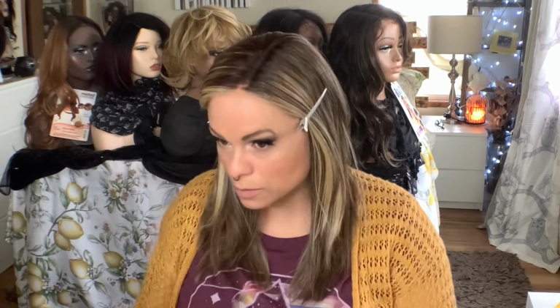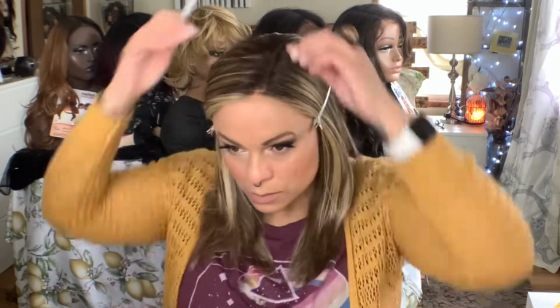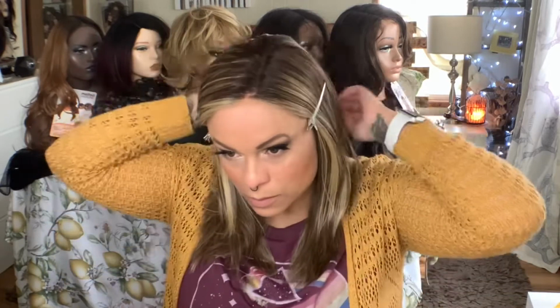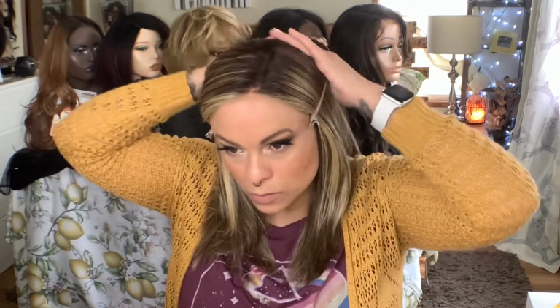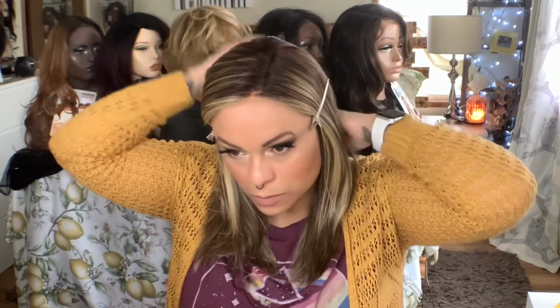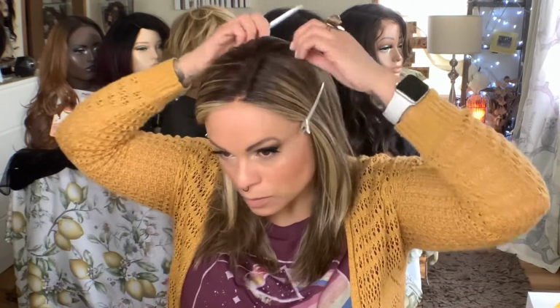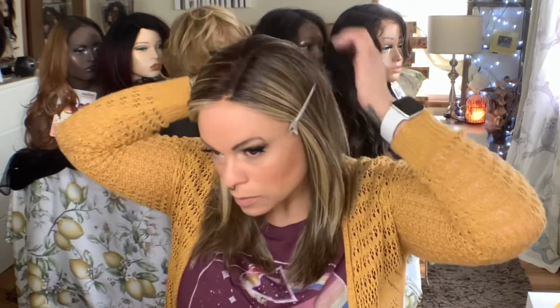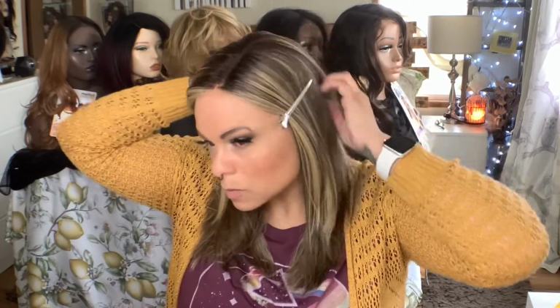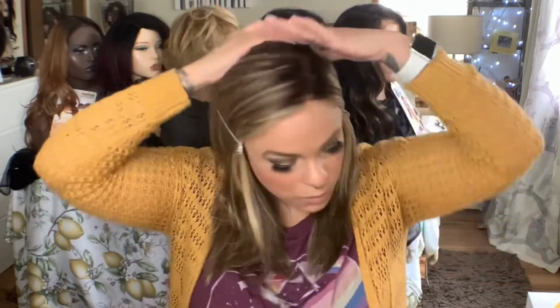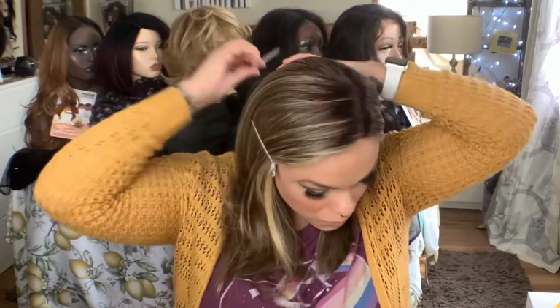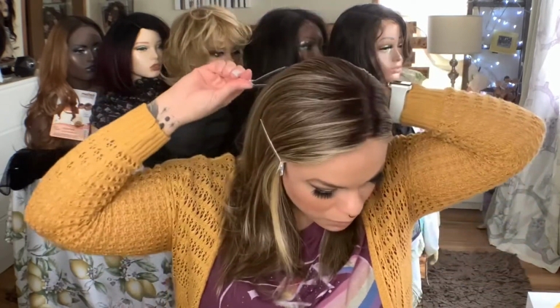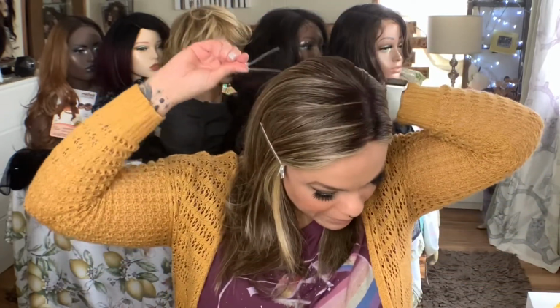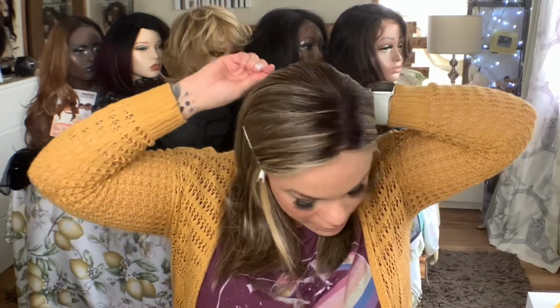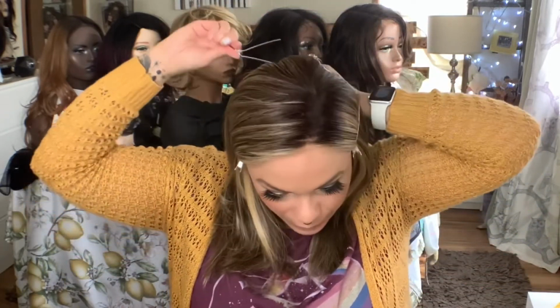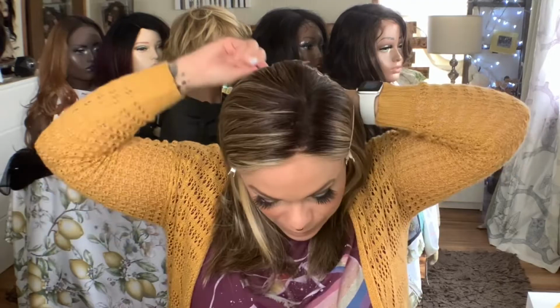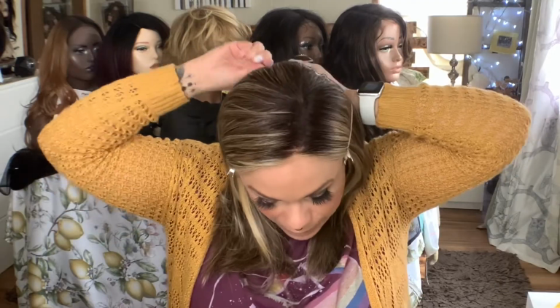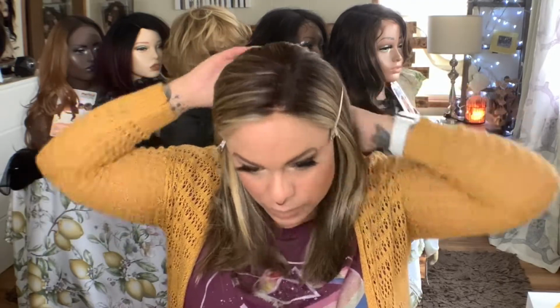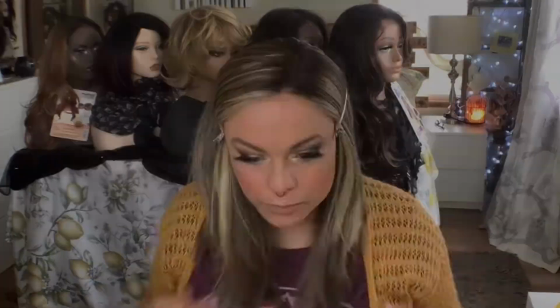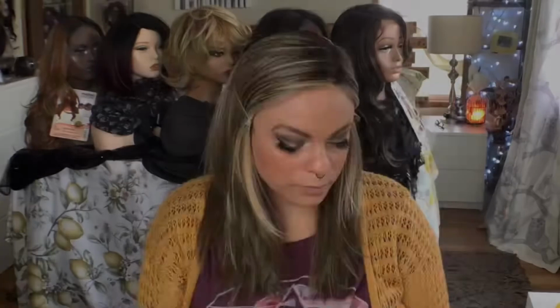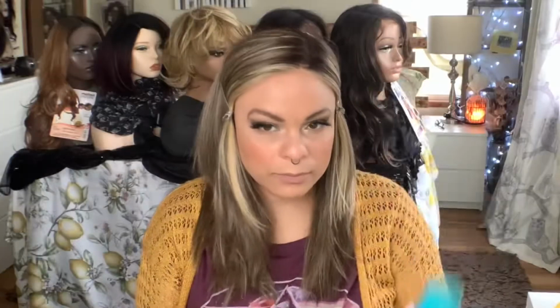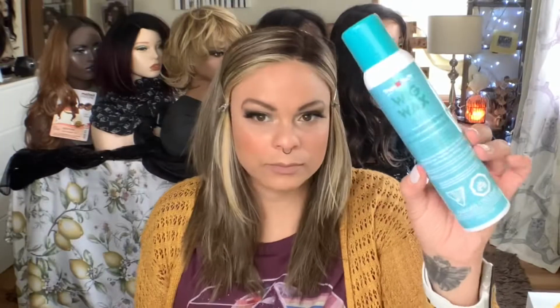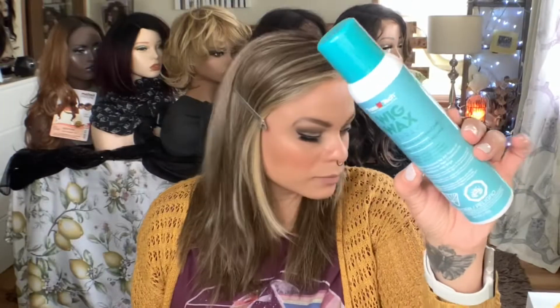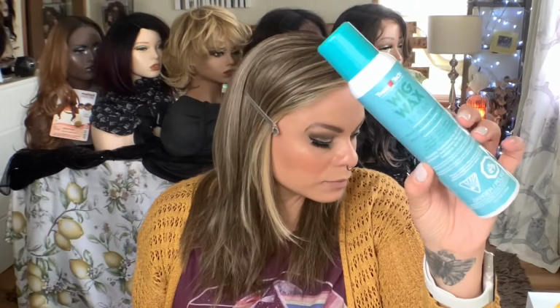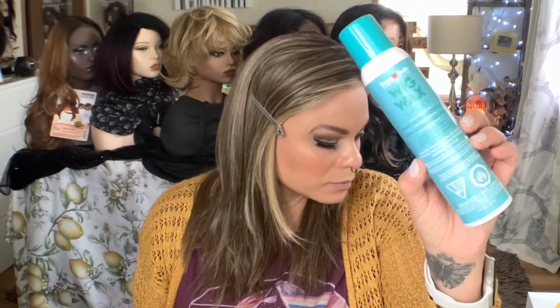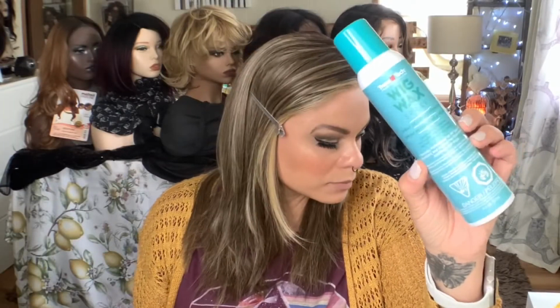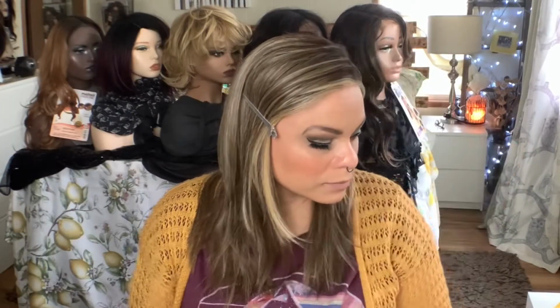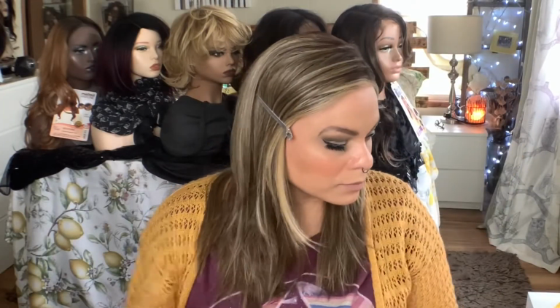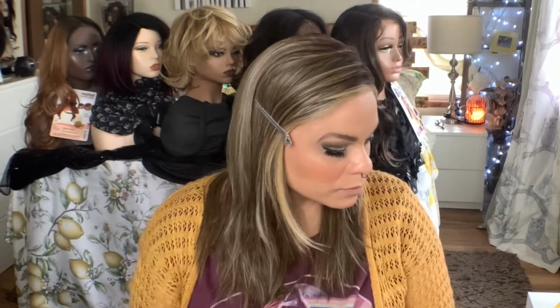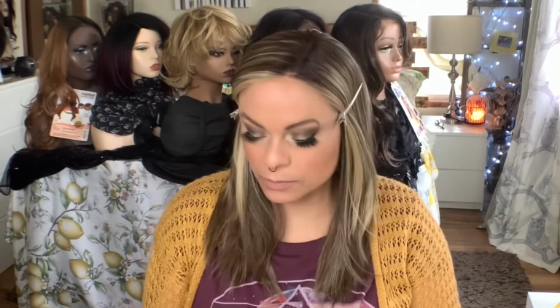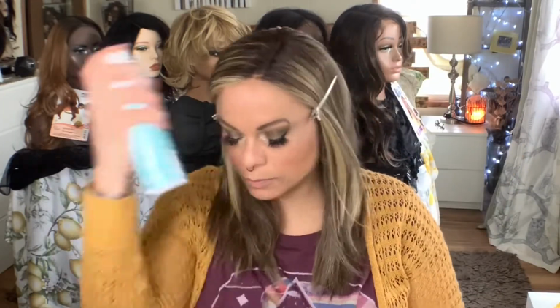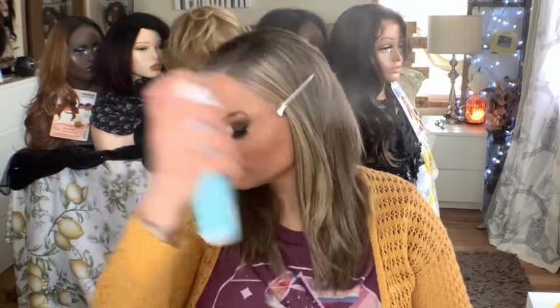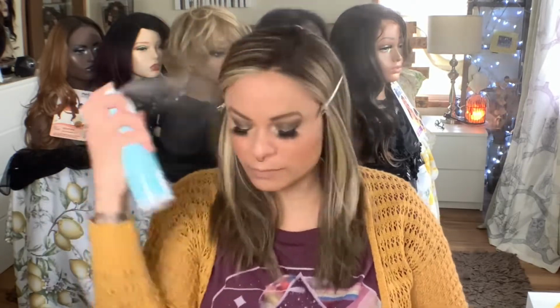Once I get her all clipped down, then I'm going to use the Tresselor wig rocks to spray. I really like this because it is pretty lightweight, and I'm going to just go ahead and spray it down.